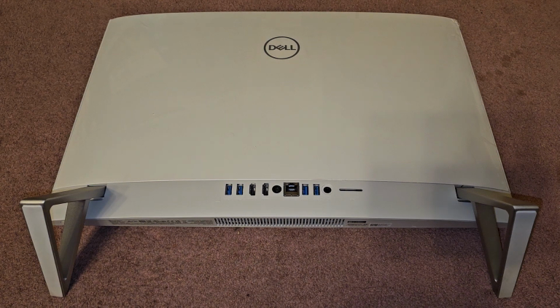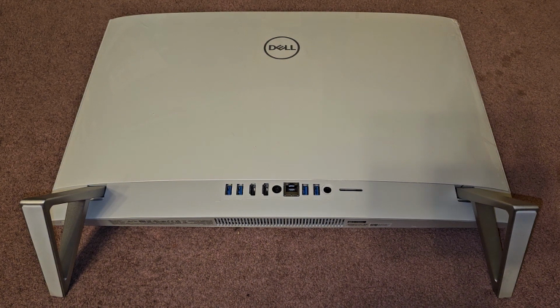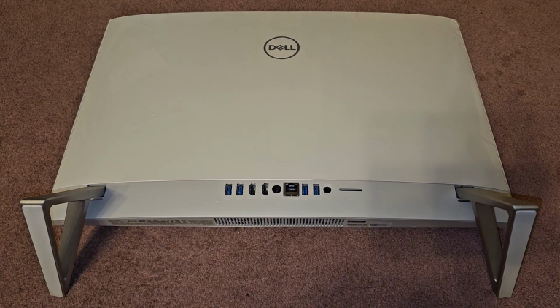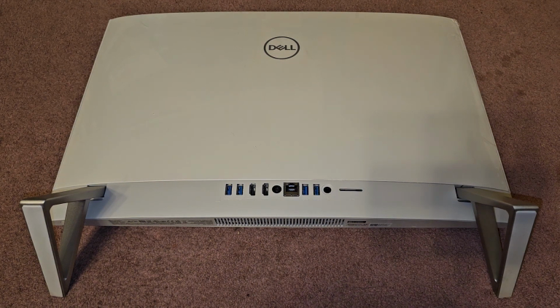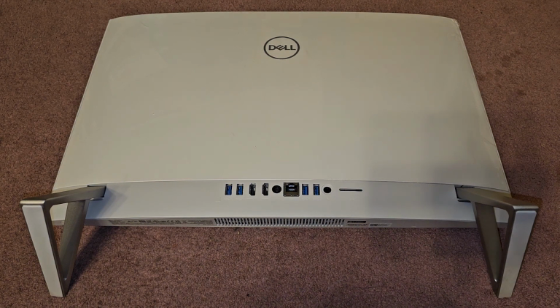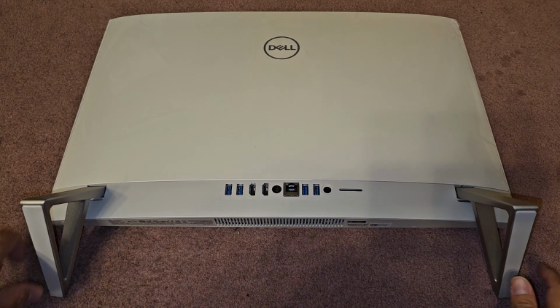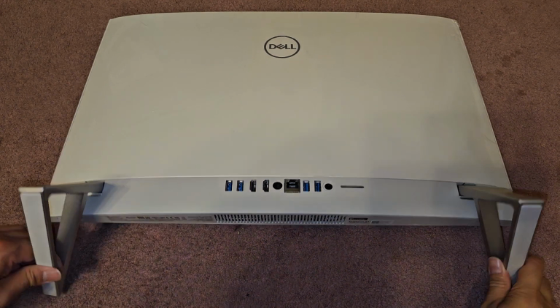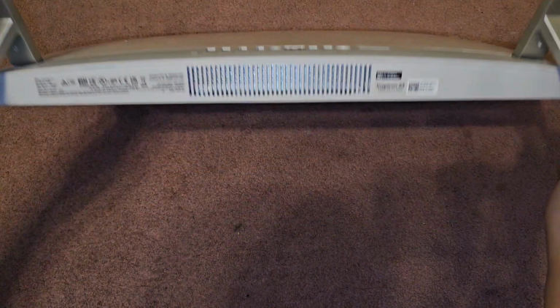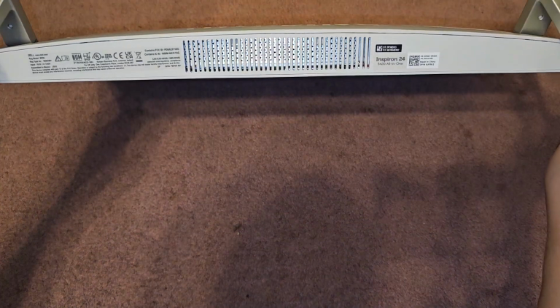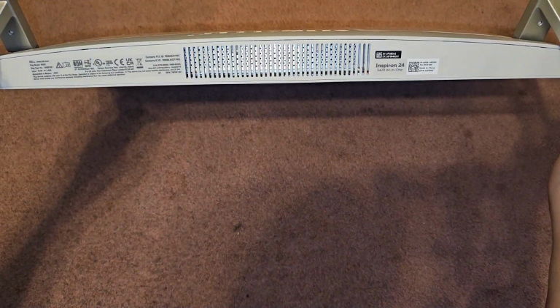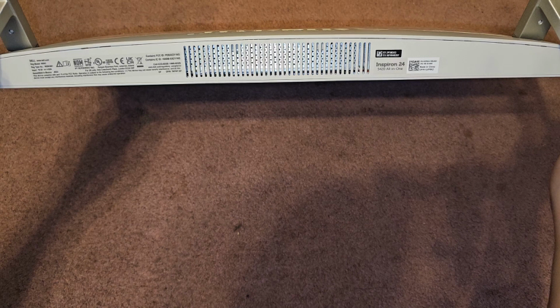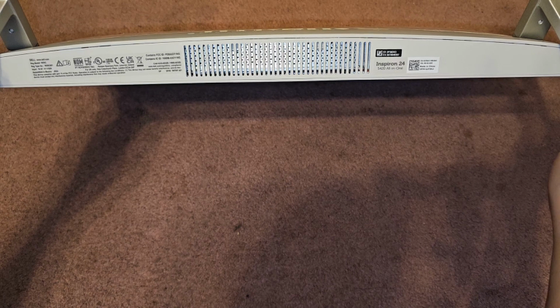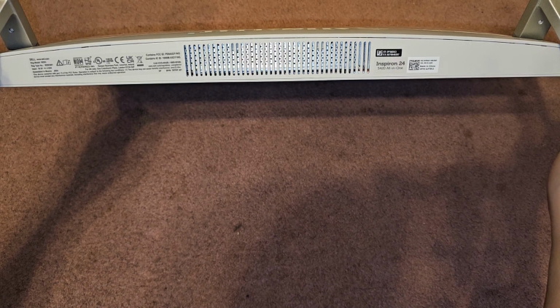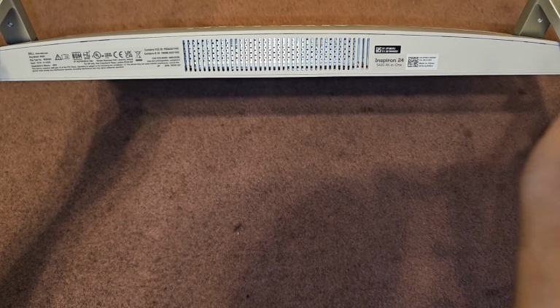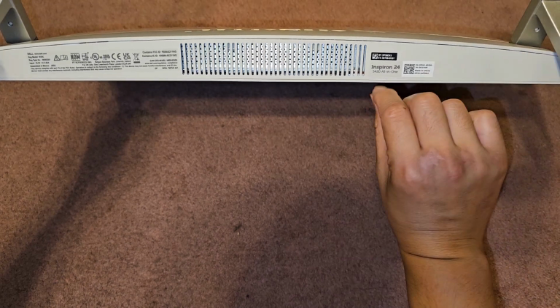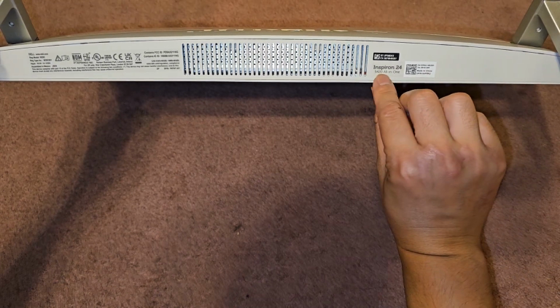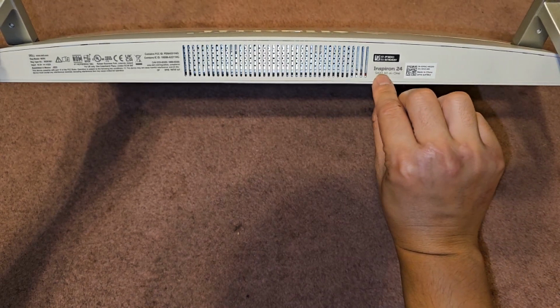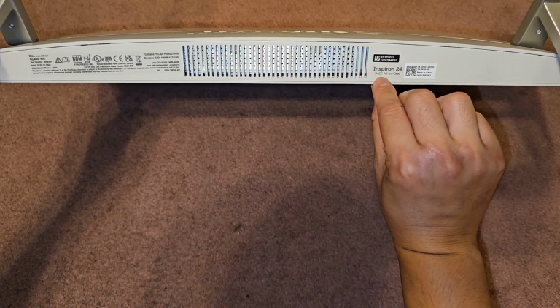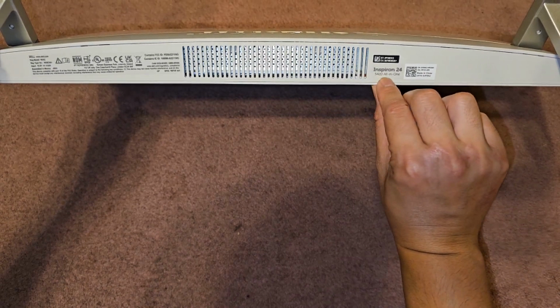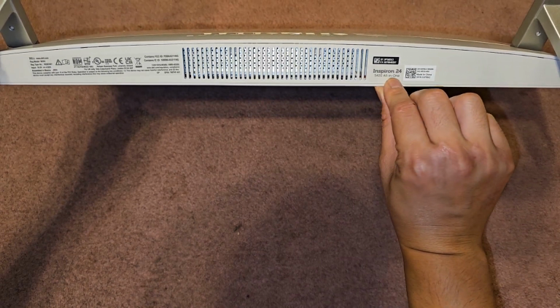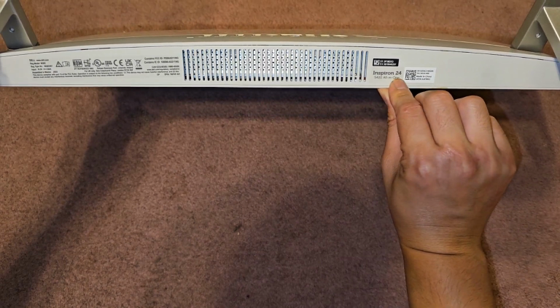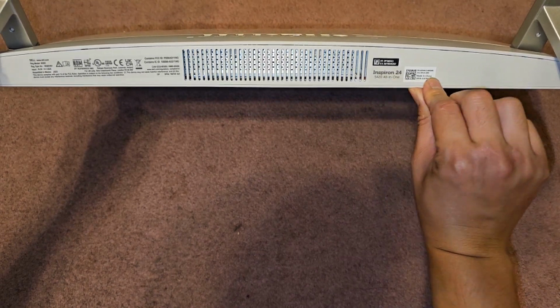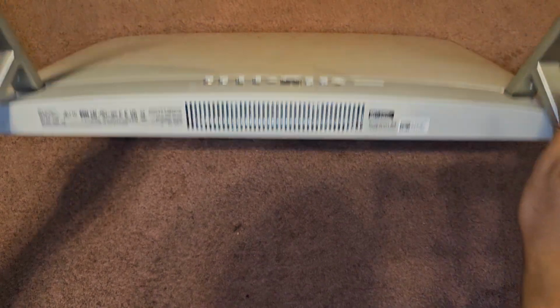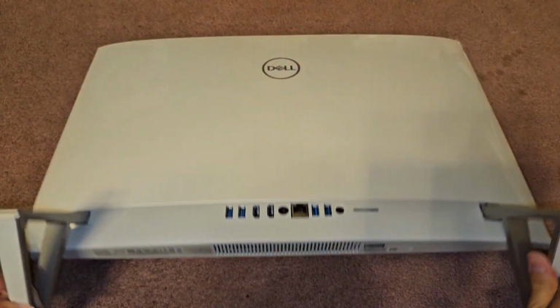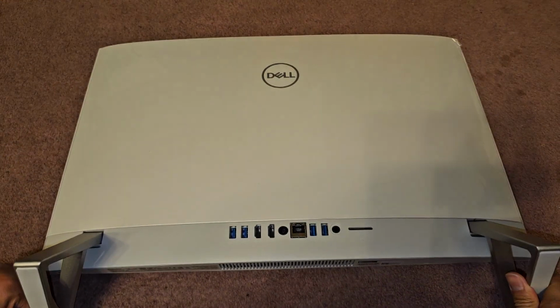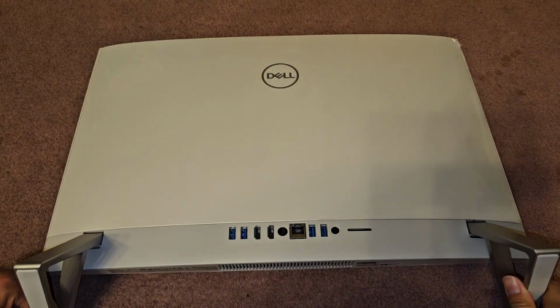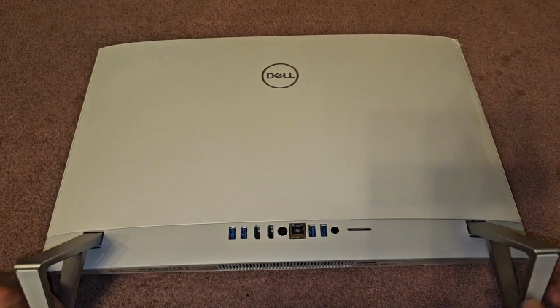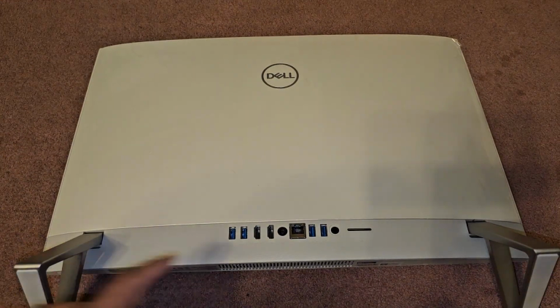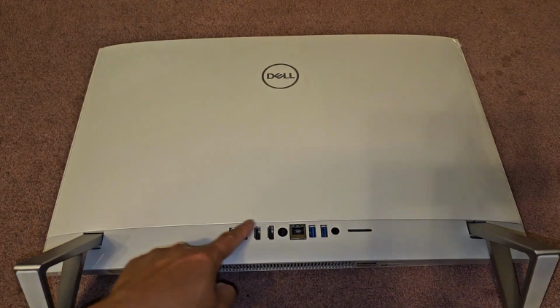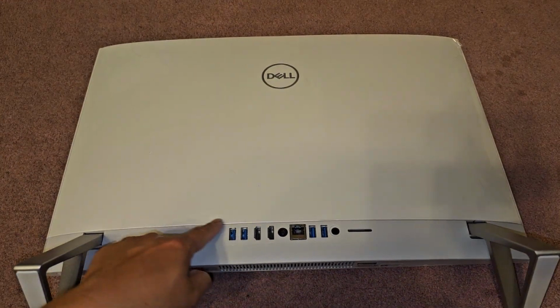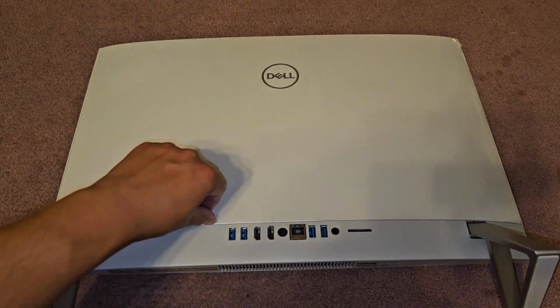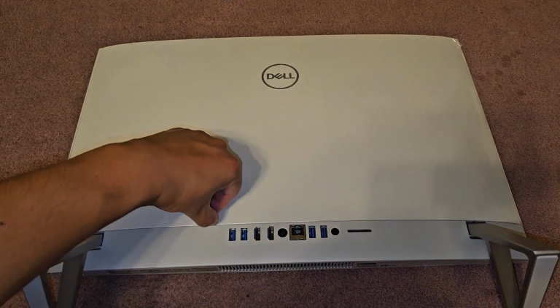Alright, so I'm going to be showing how to open up and disassemble this Dell Inspiron 24 5420 all-in-one. So to open this thing up, you actually want to pop this bottom cover off.